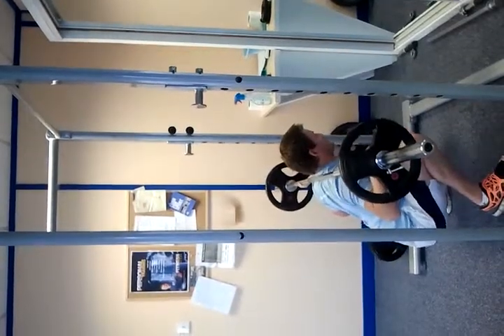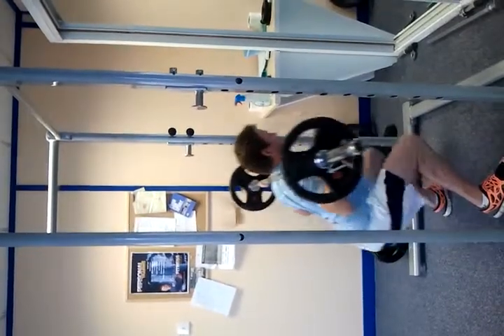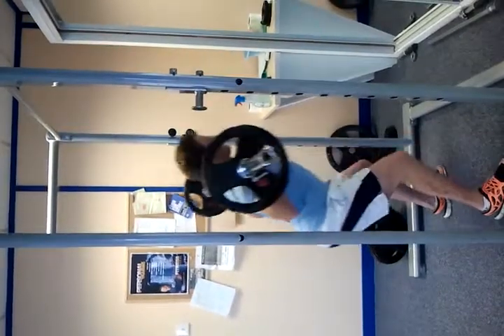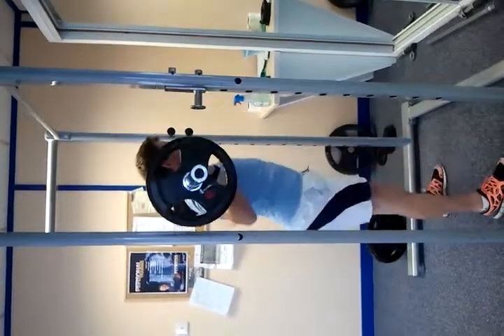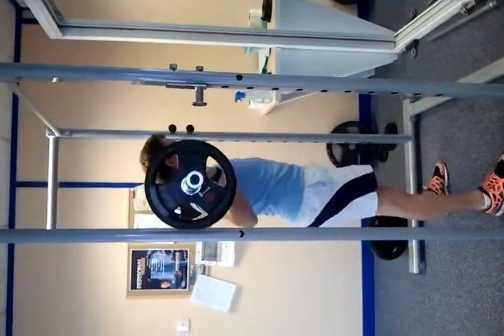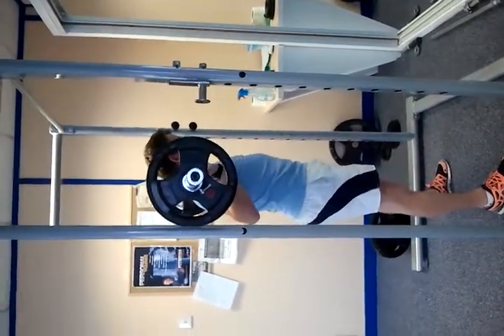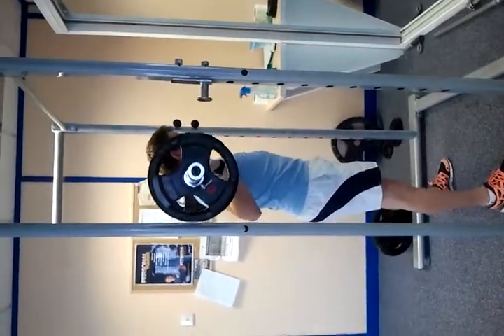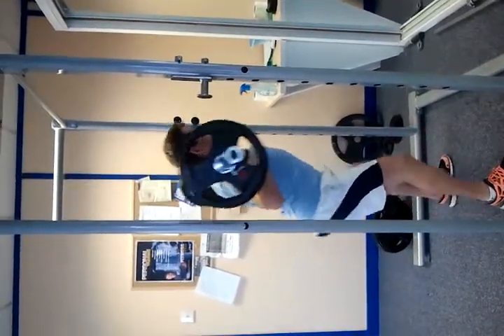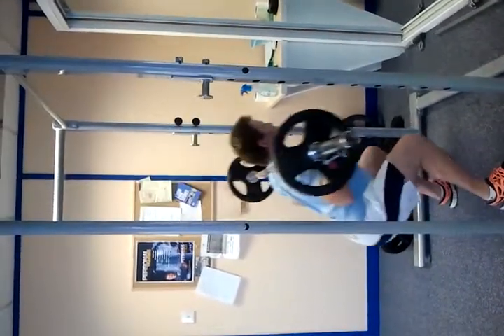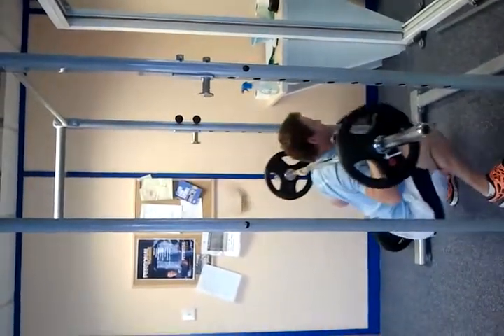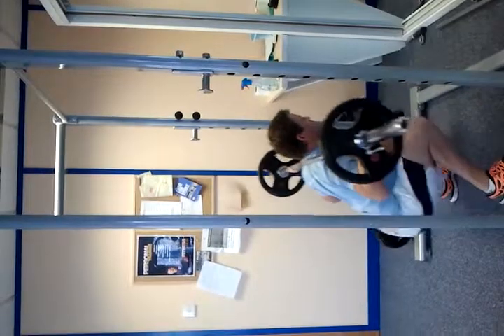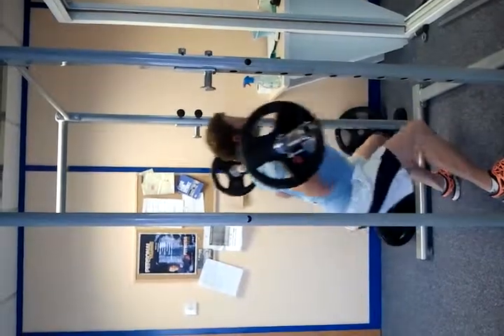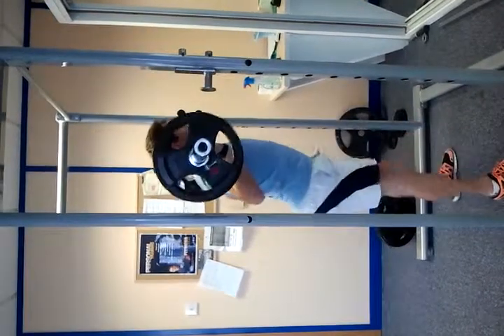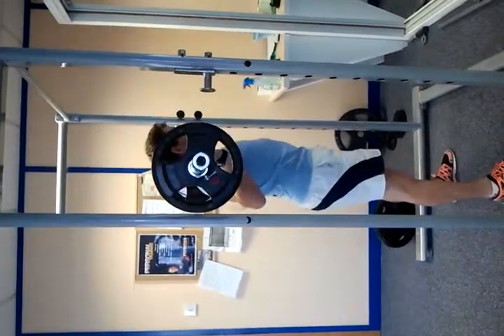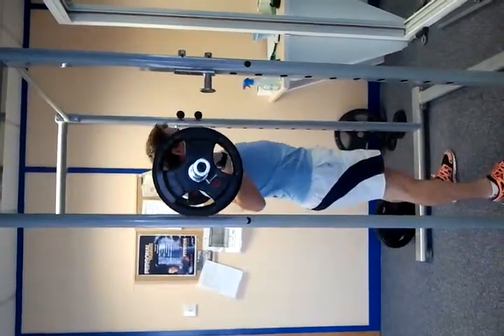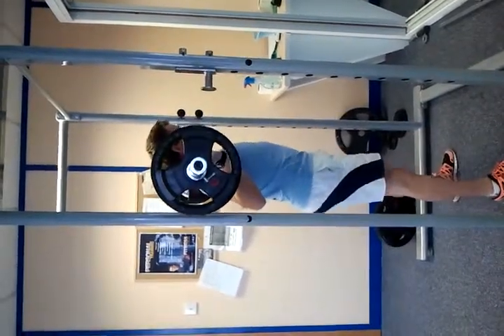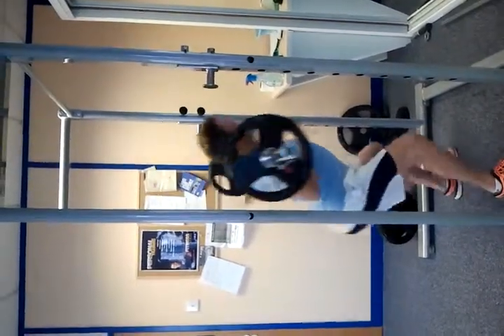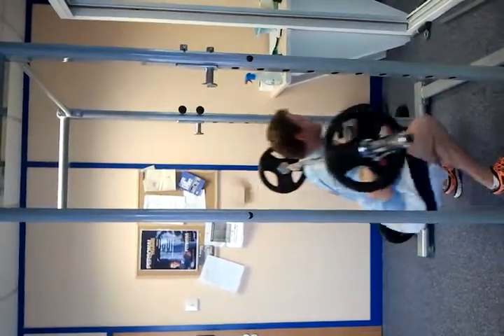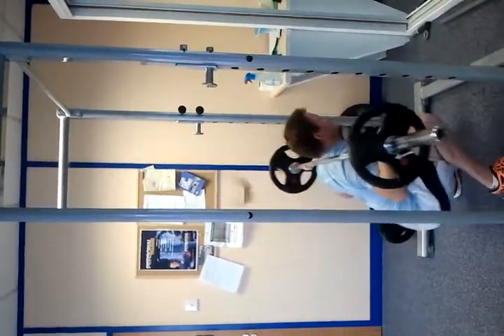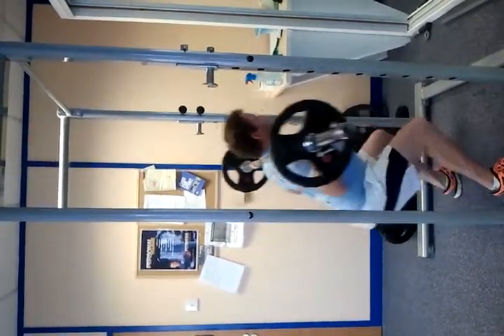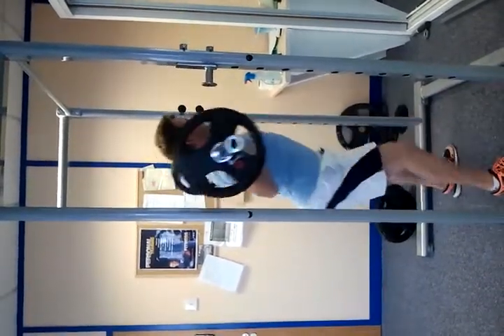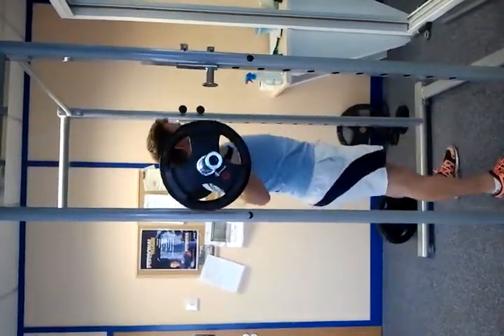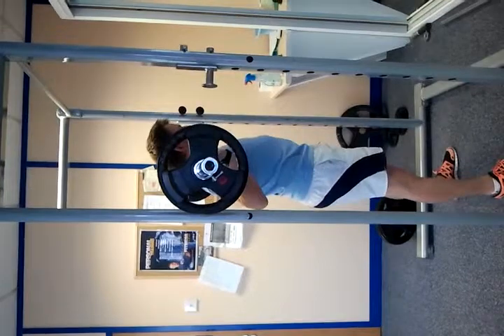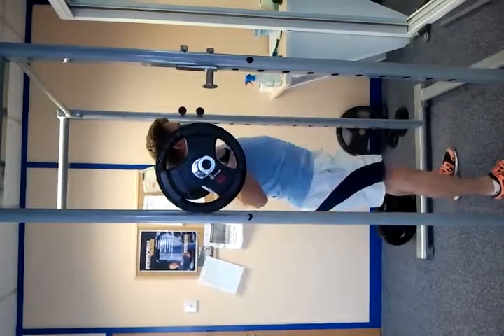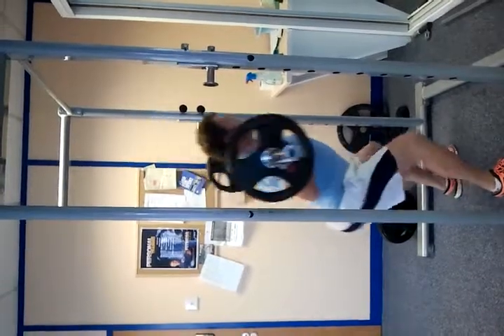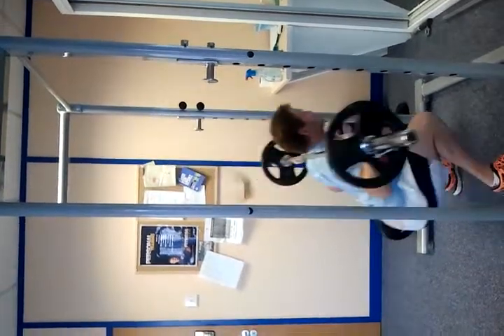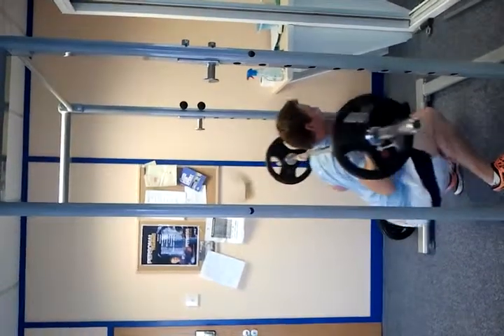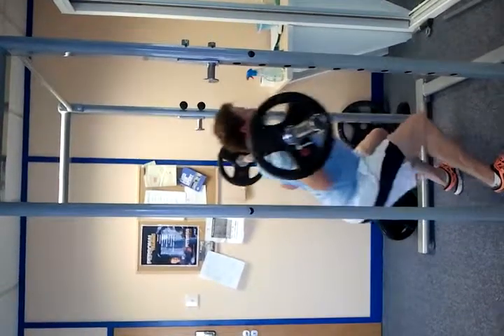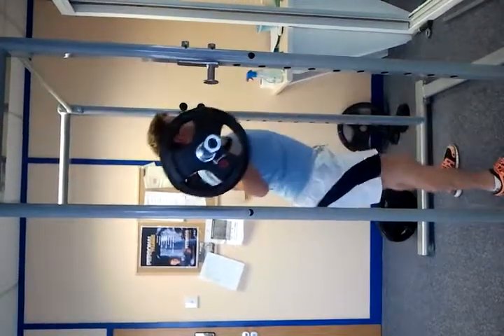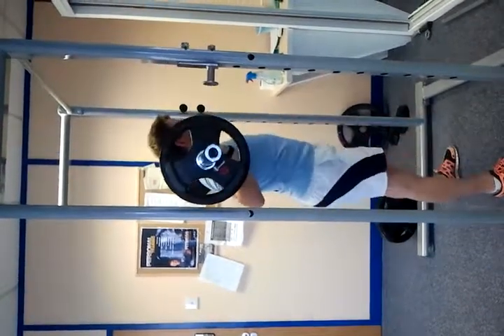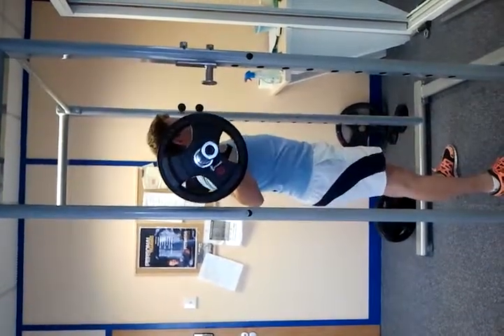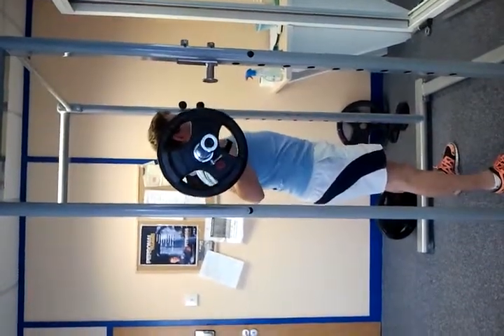We're going to do five reps. Inhale on the way down, exhale on the way up. Inhale, exhale. Last one. And walk it in.